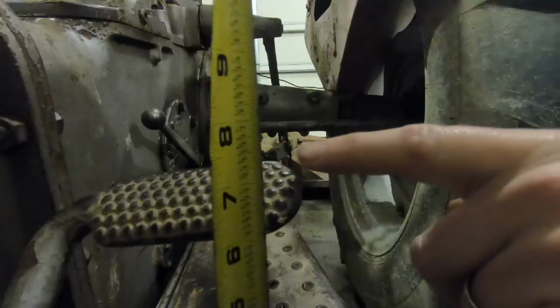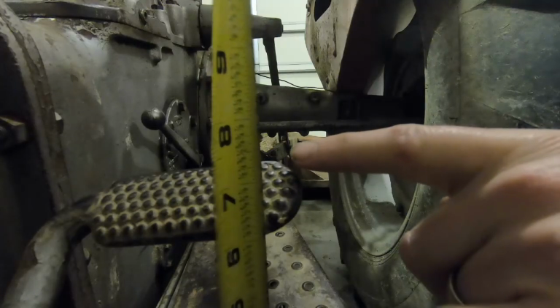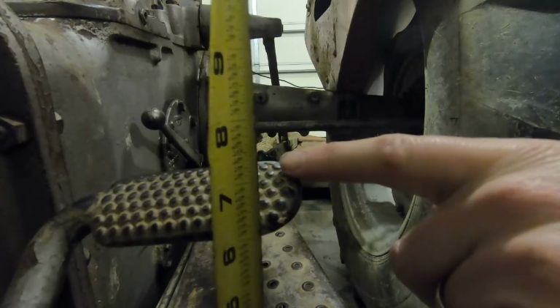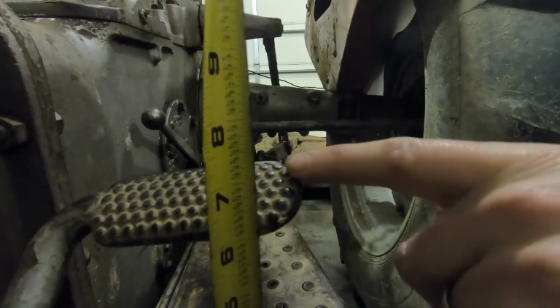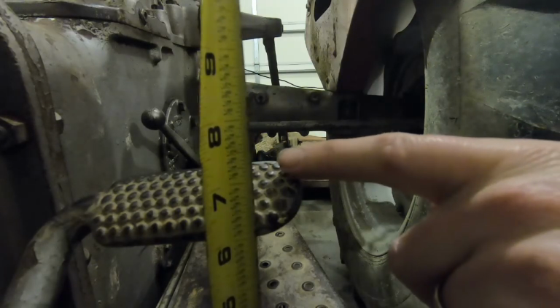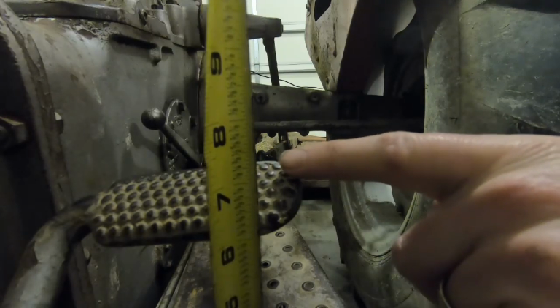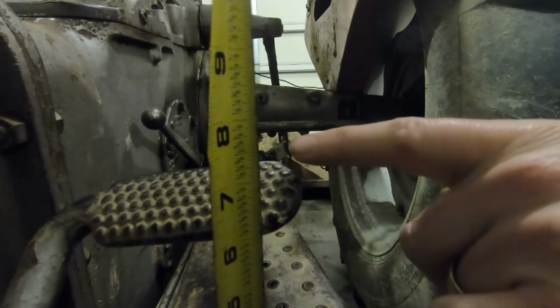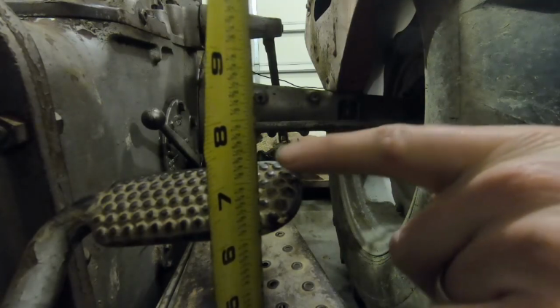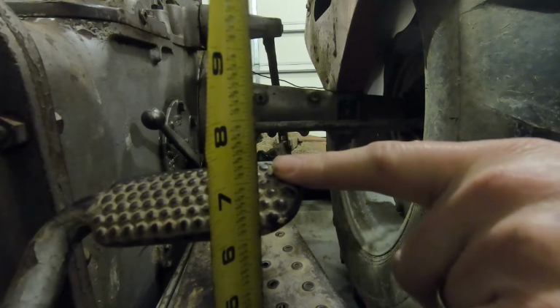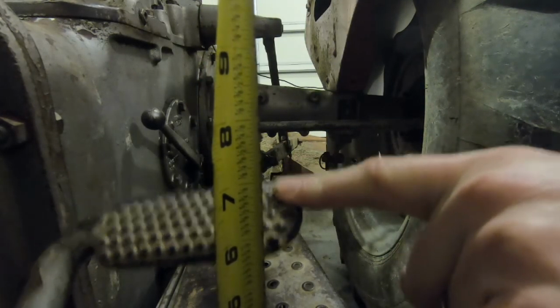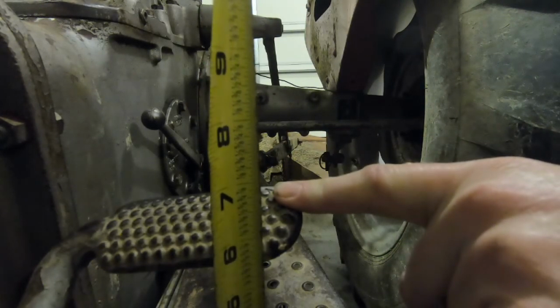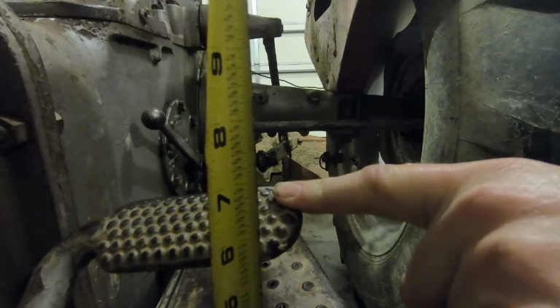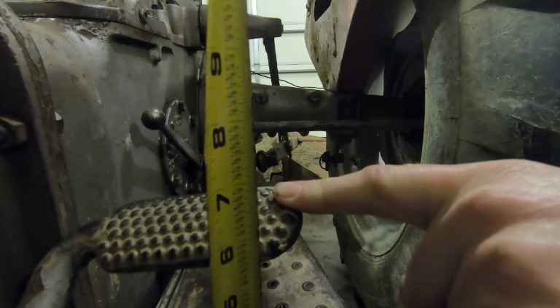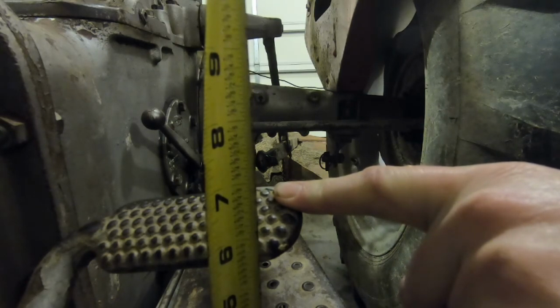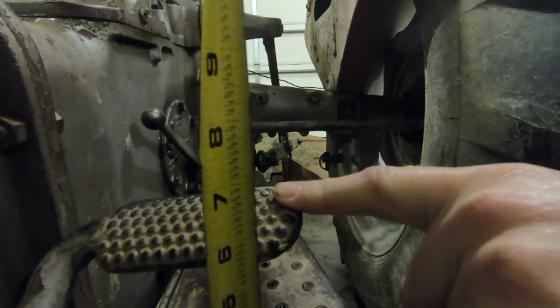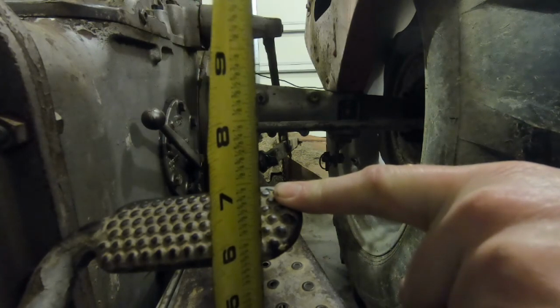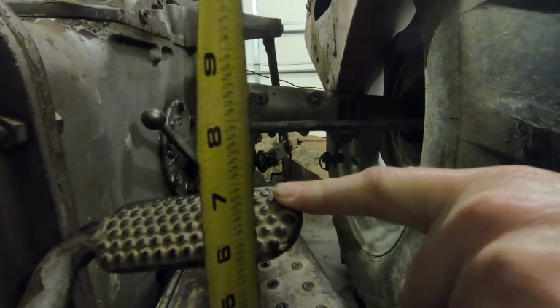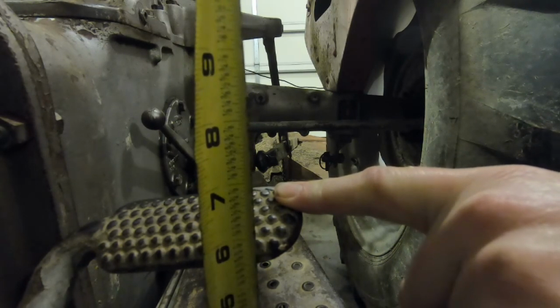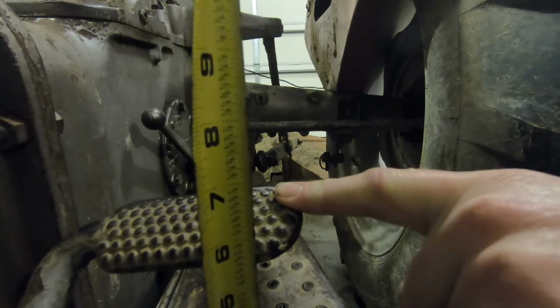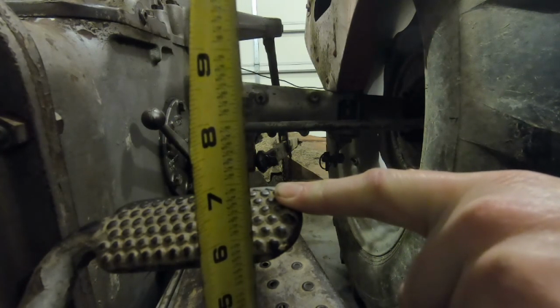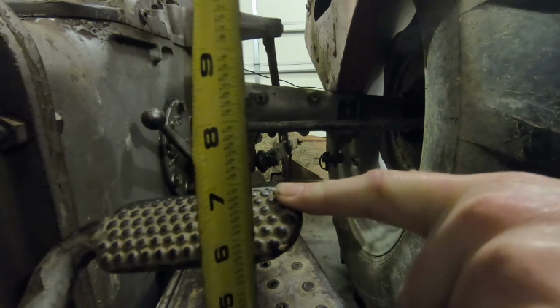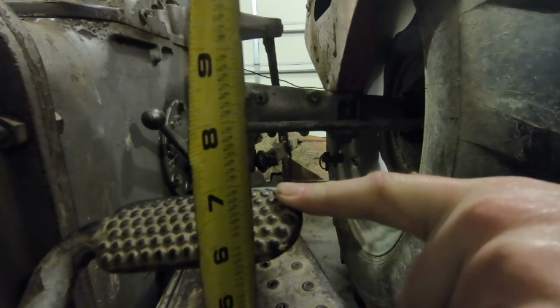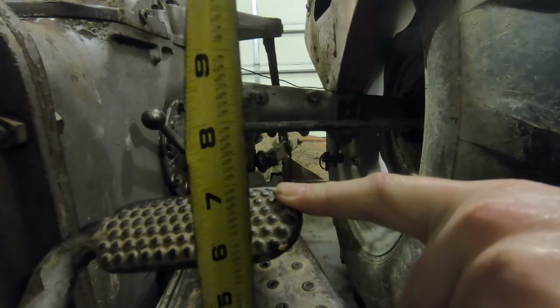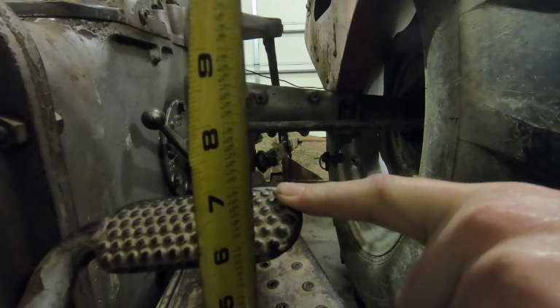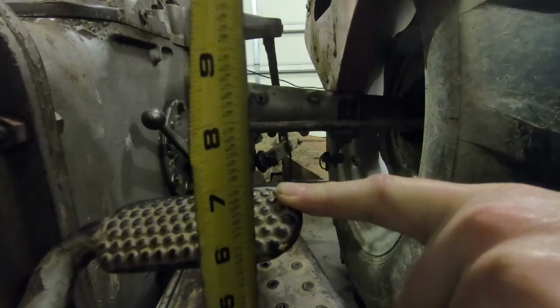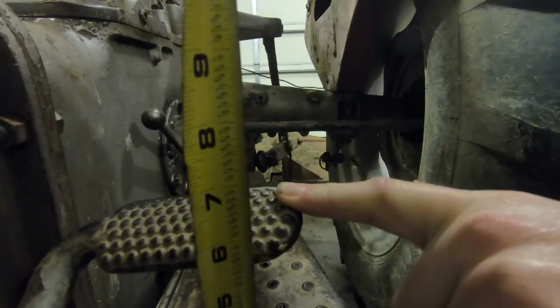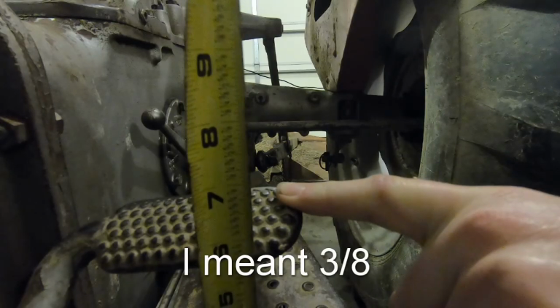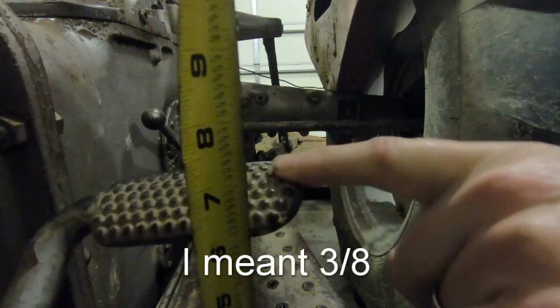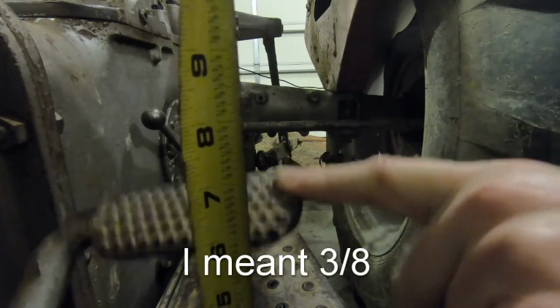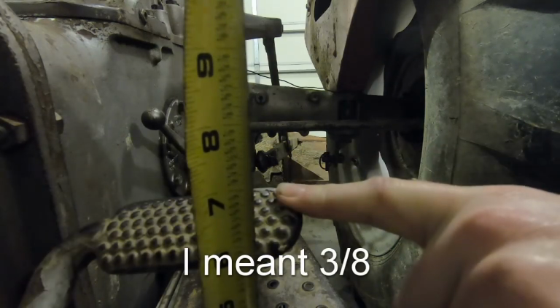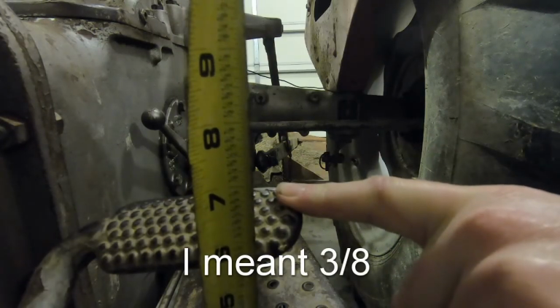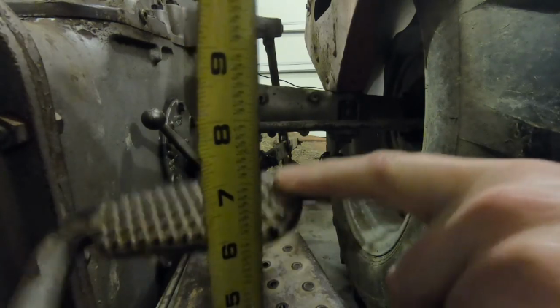So we're starting off right there at about six, and now it's bringing me down to about a half inch — pretty close to five eighths. That's a massive improvement.